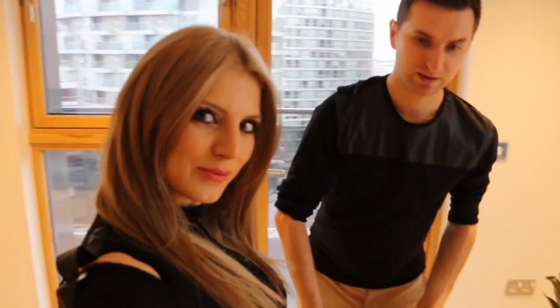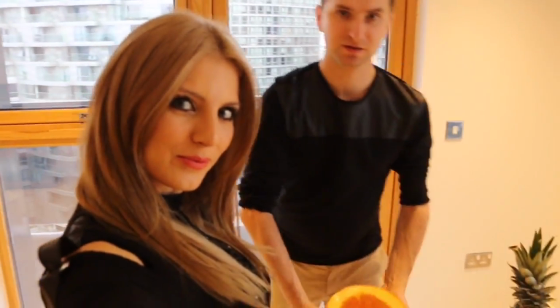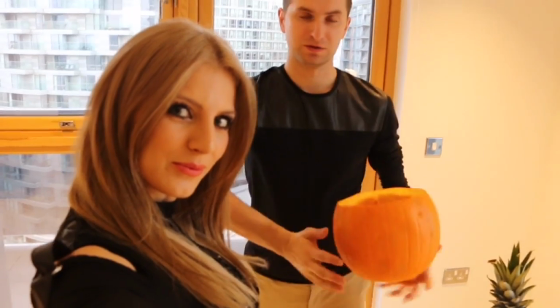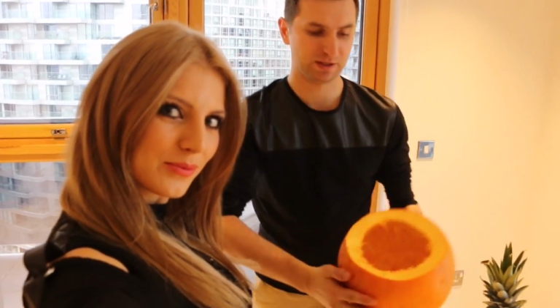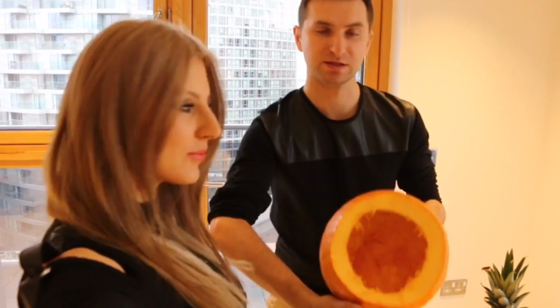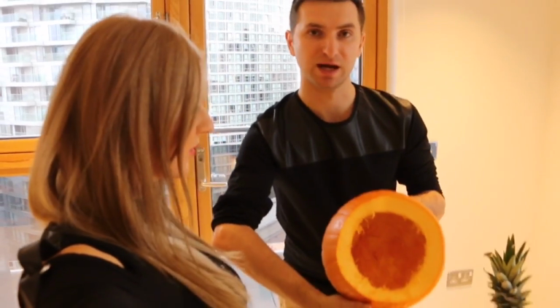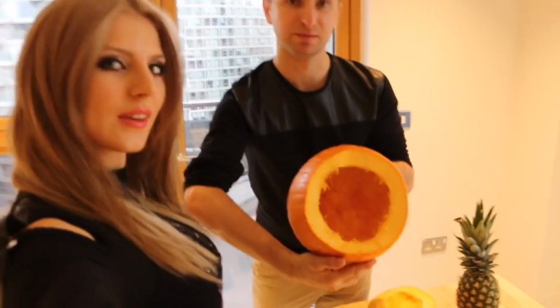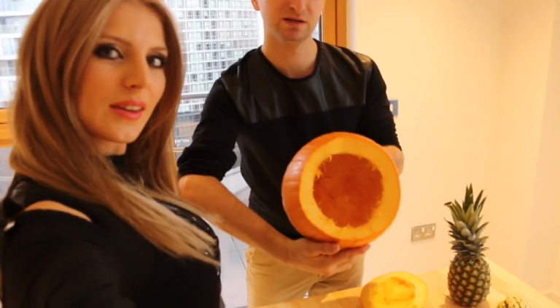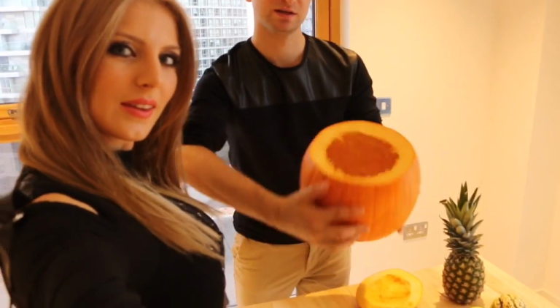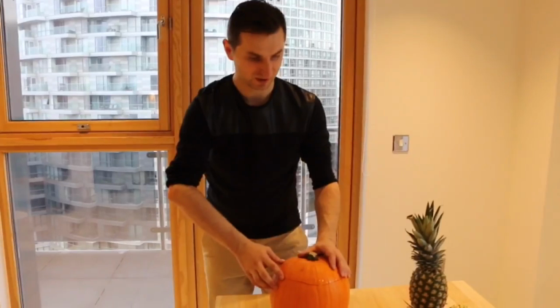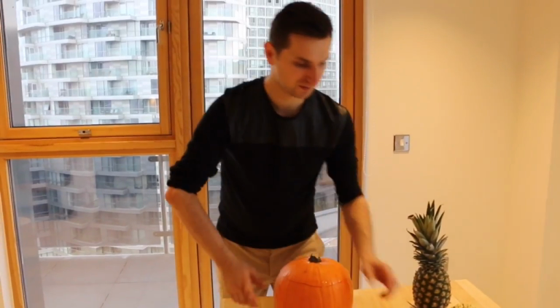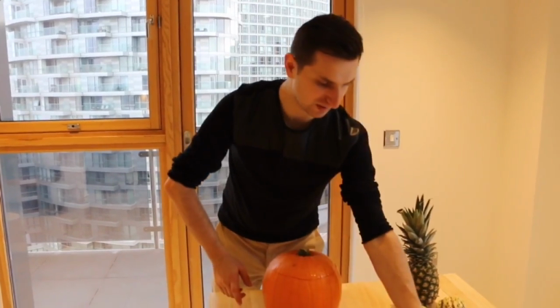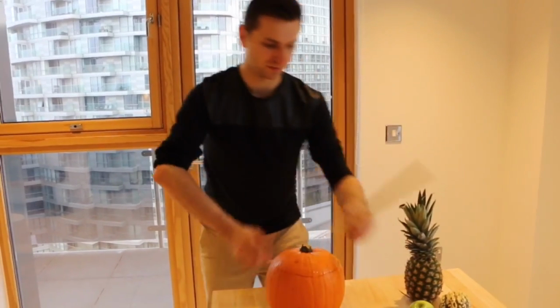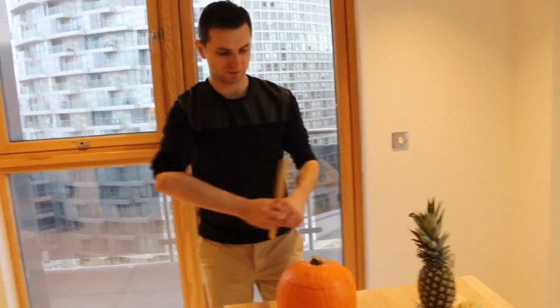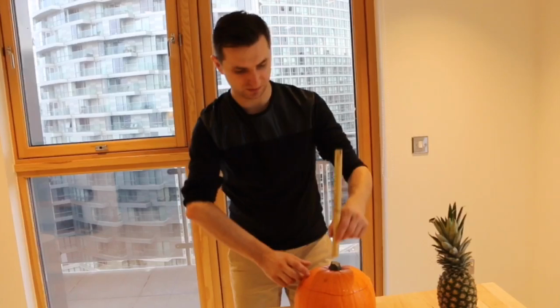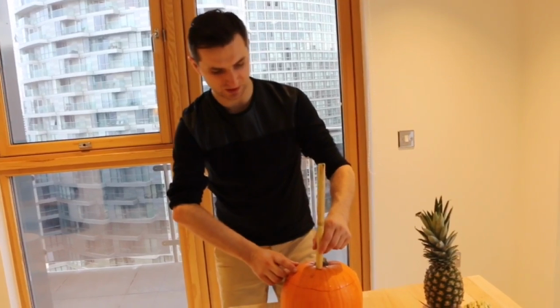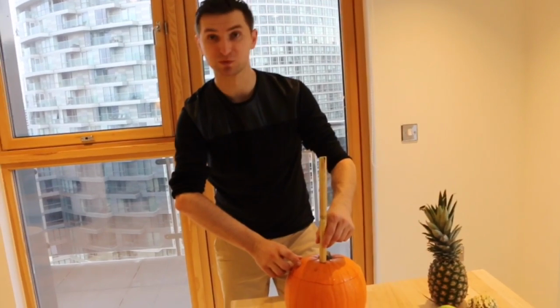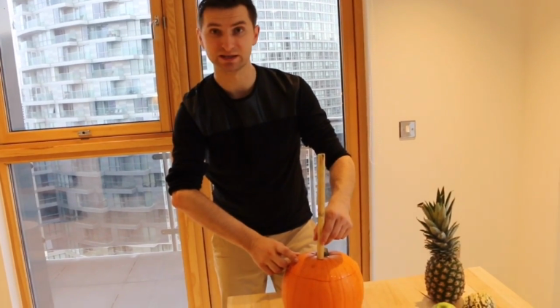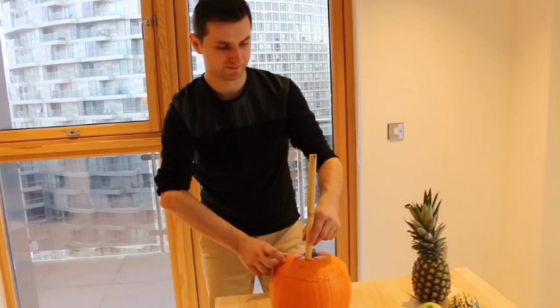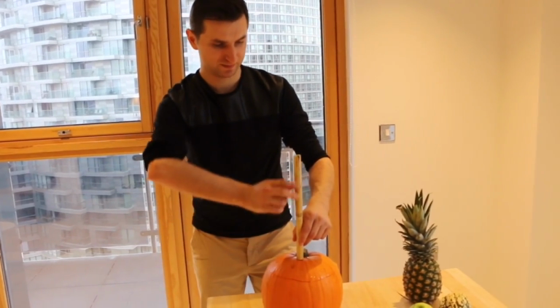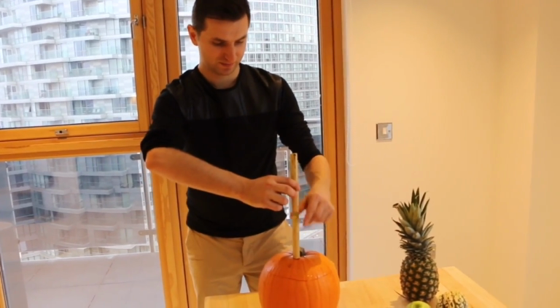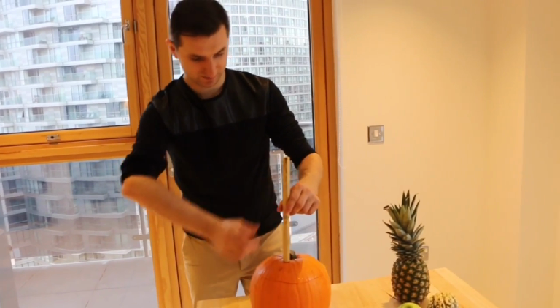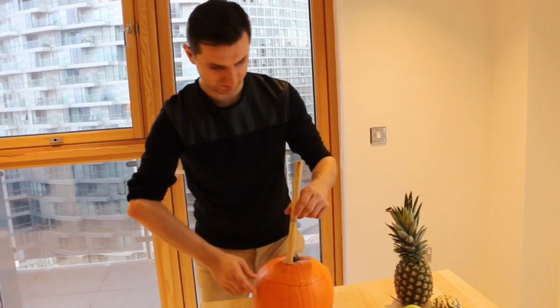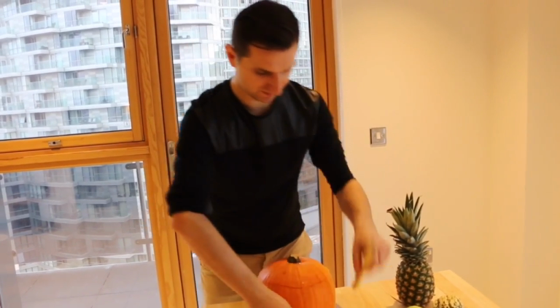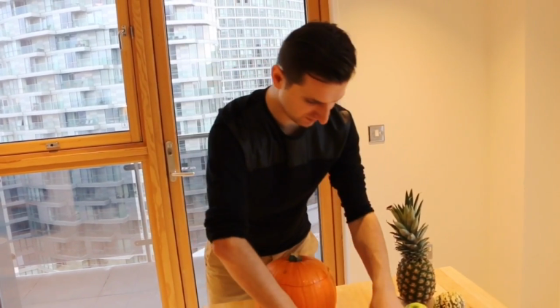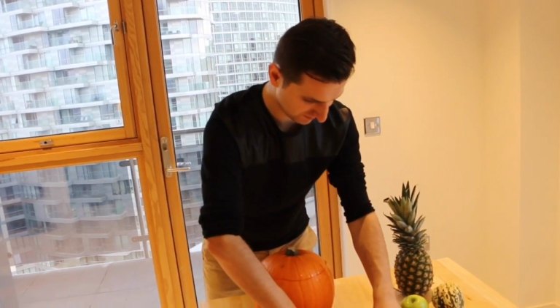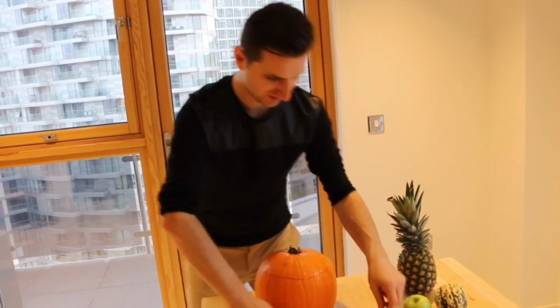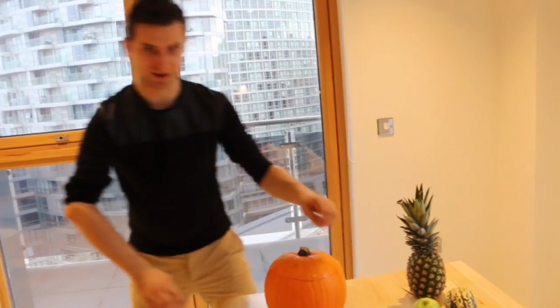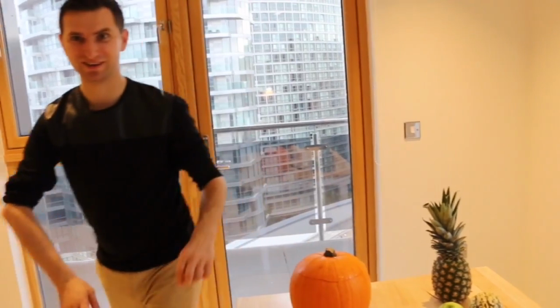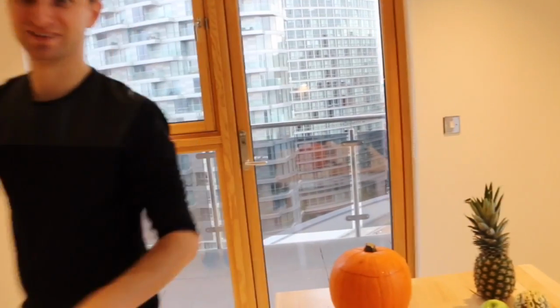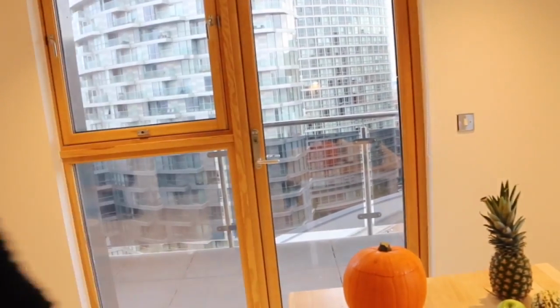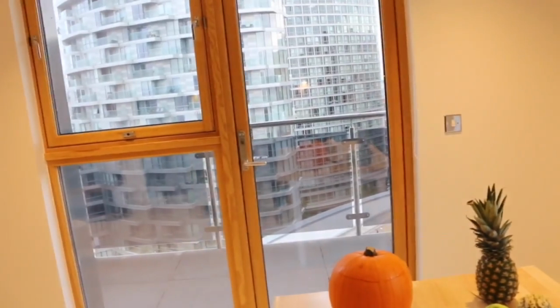Now I'm going to clean all the seeds. So the pumpkin is nice and empty. Now we need to put the water in. It's like from Cinderella — a pumpkin from the Cinderella fairy tale.